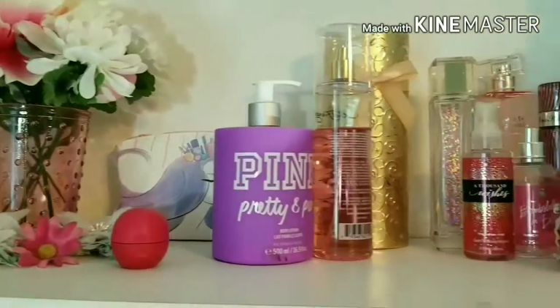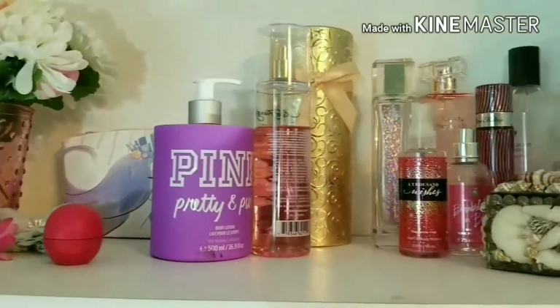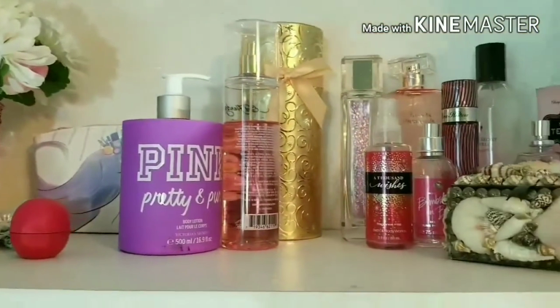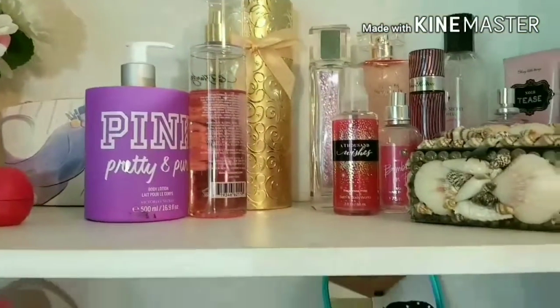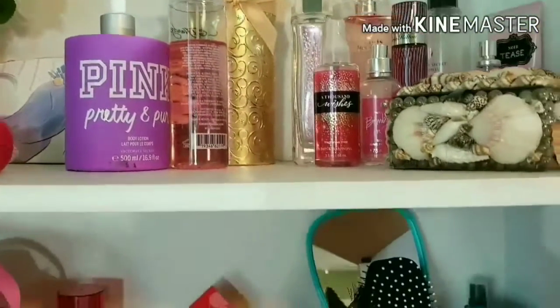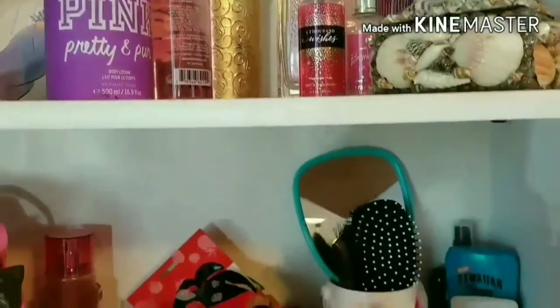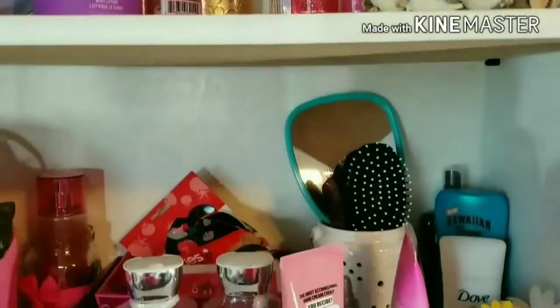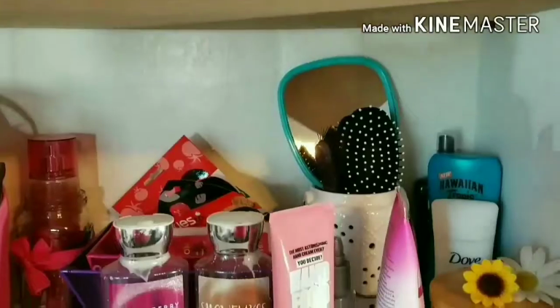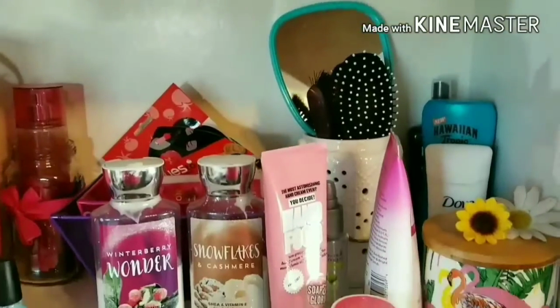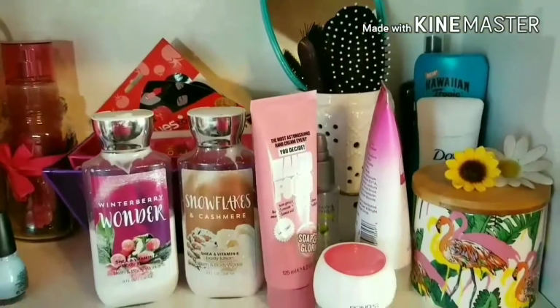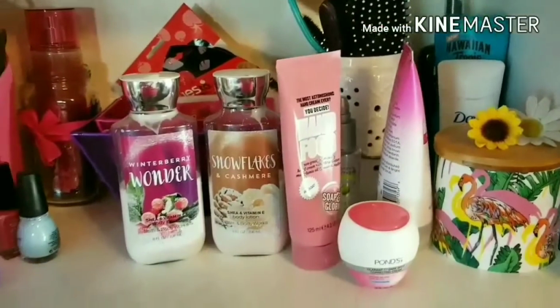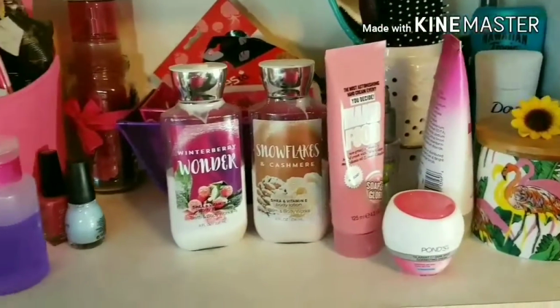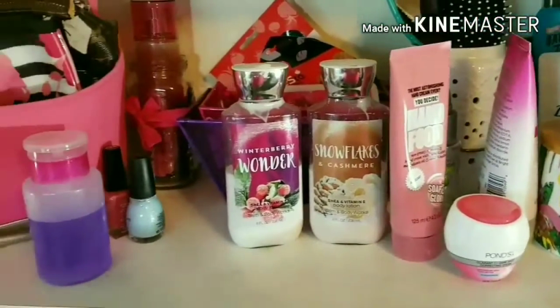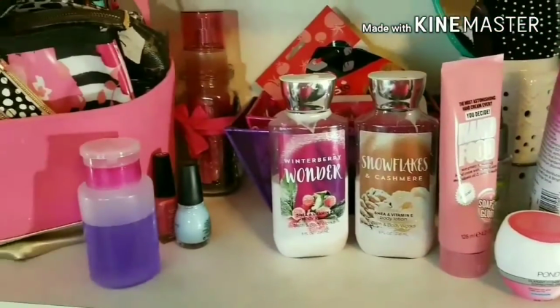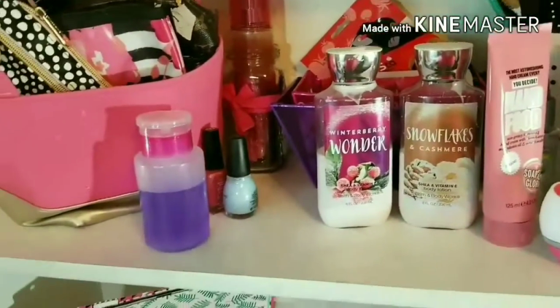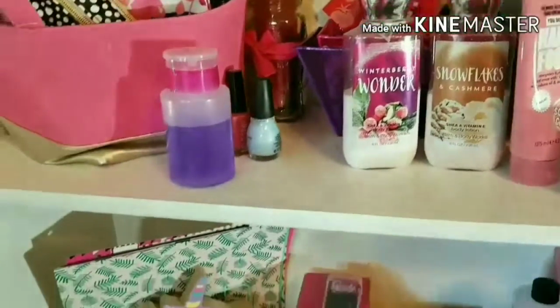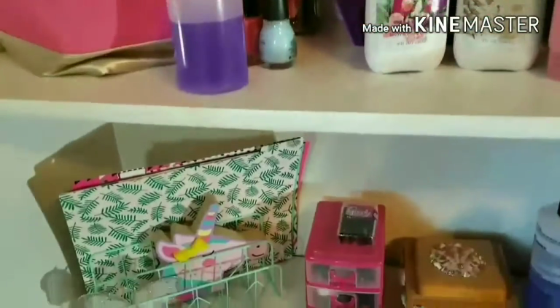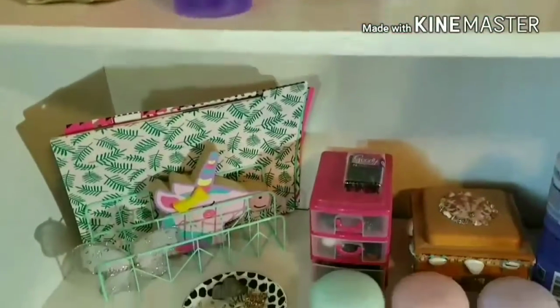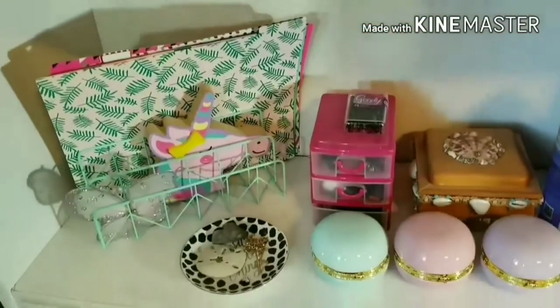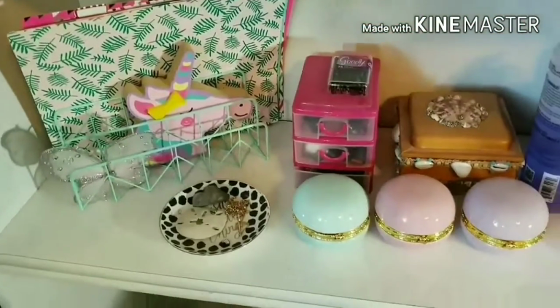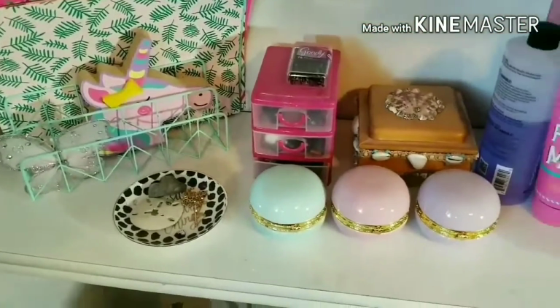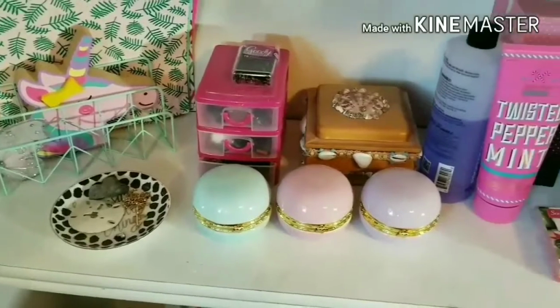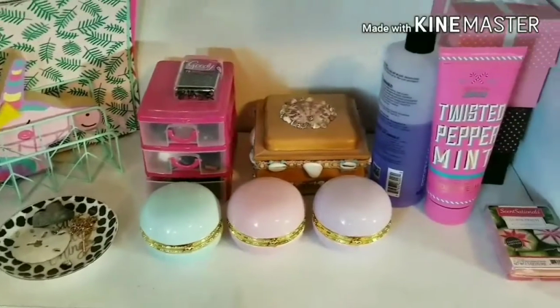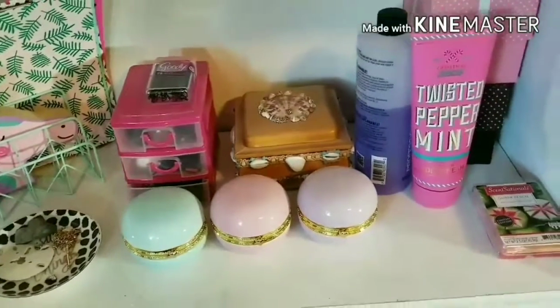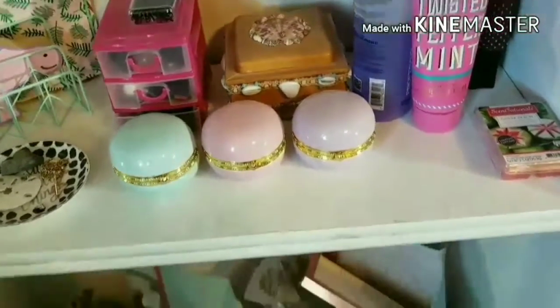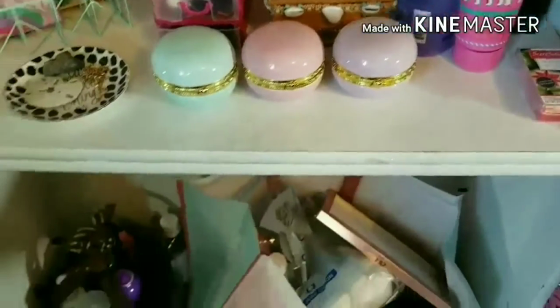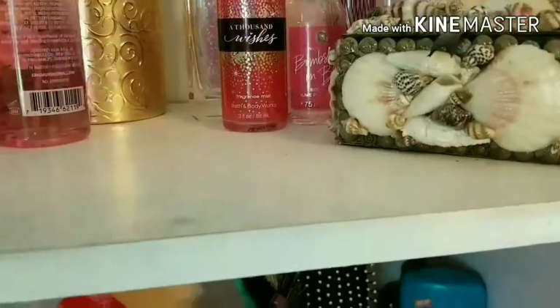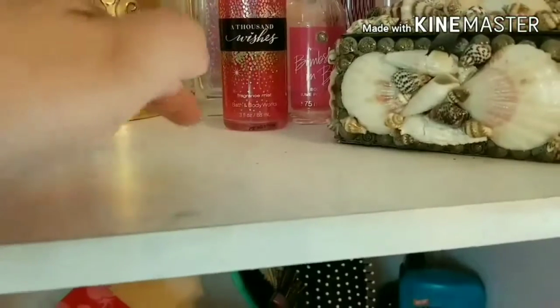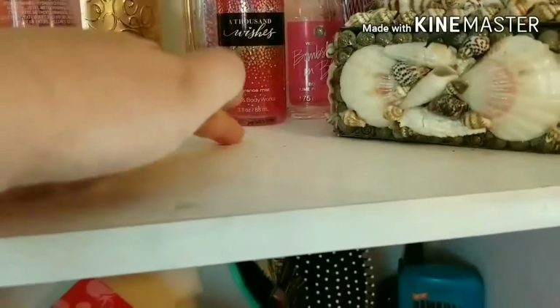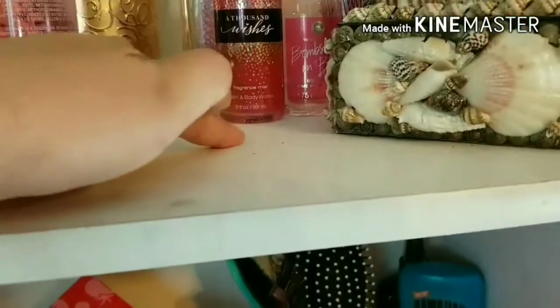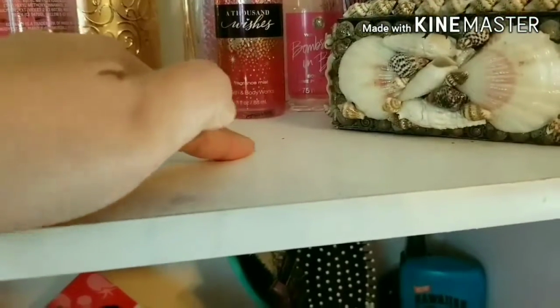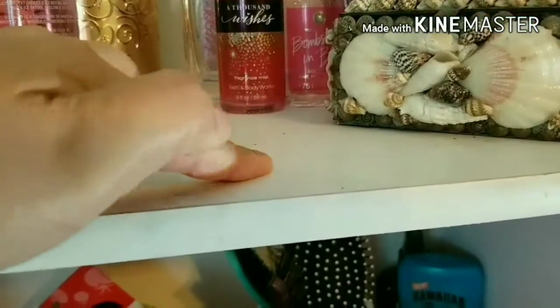I don't know about you guys, but I've always liked to display my things, but now as I'm getting older, I really like to see everything organized and tidied up. Also, I am going to be cleaning and wiping the shelves because they are quite dusty.